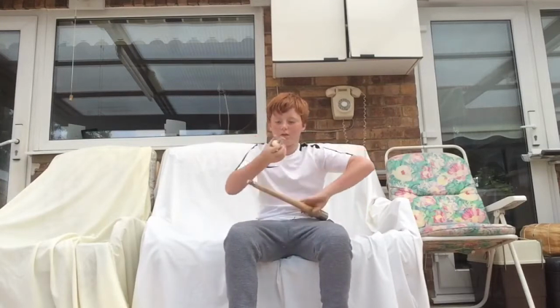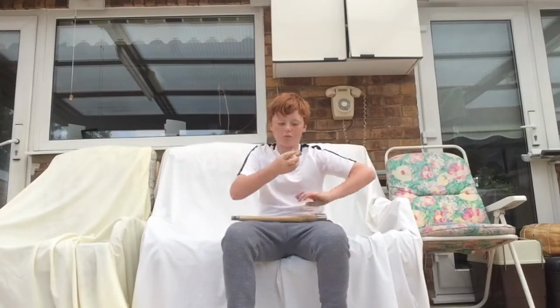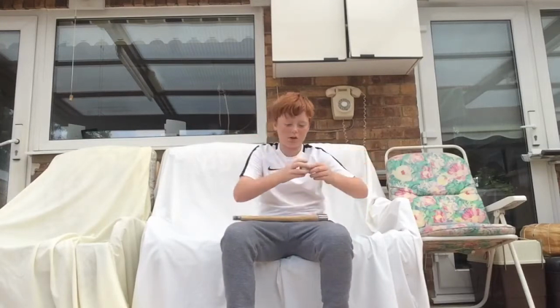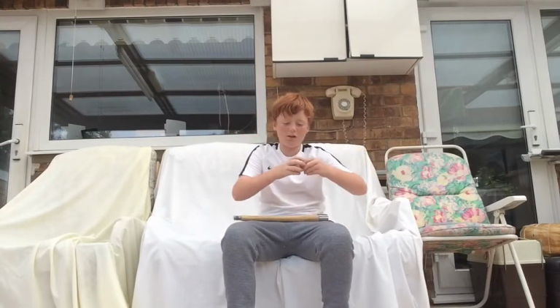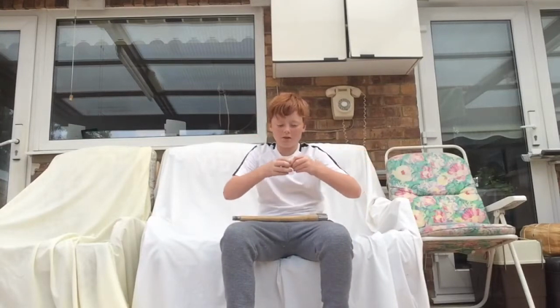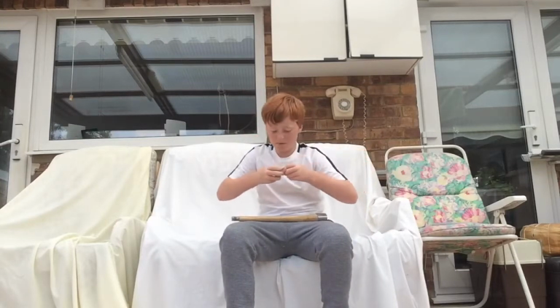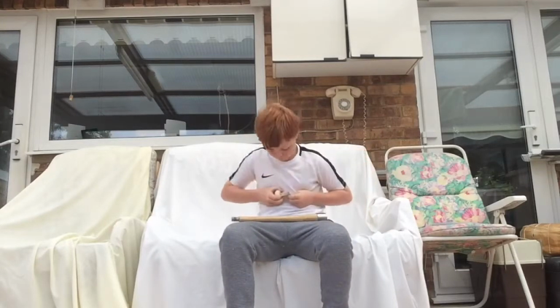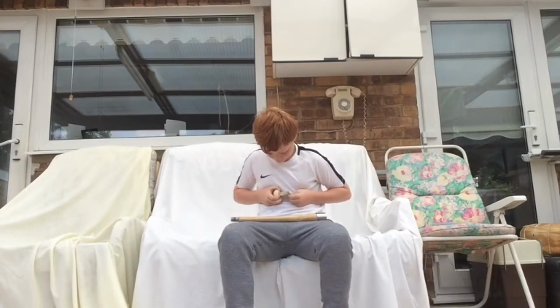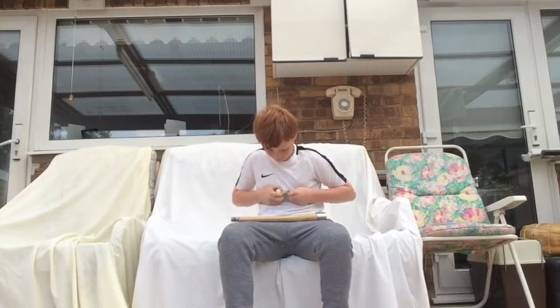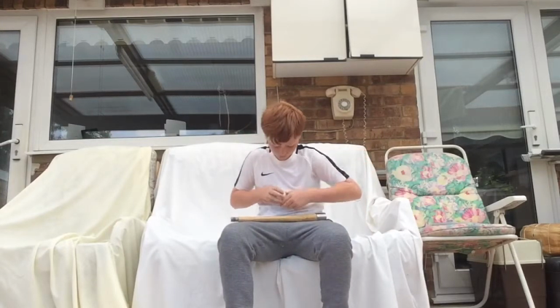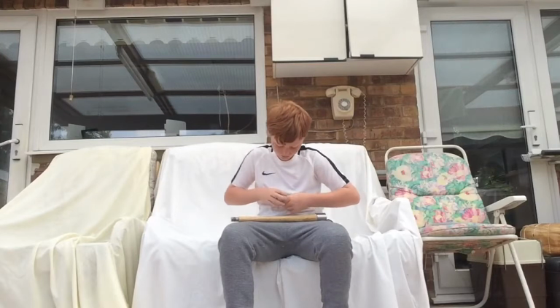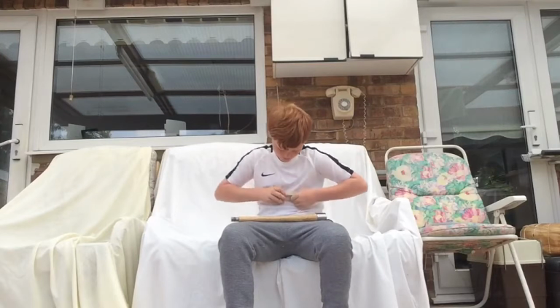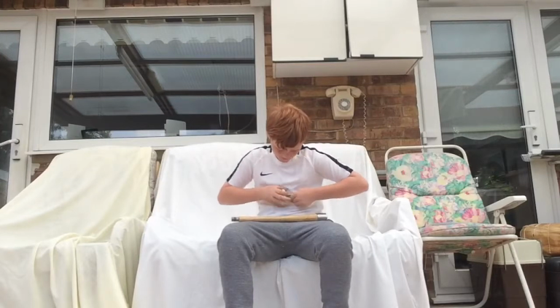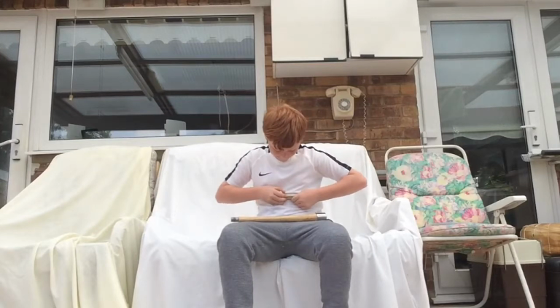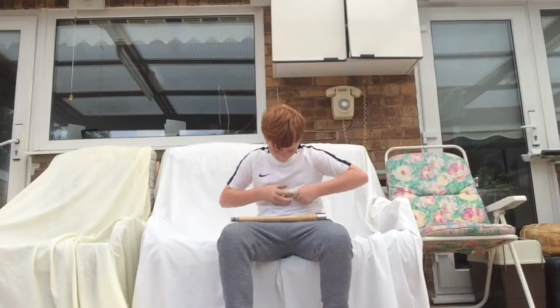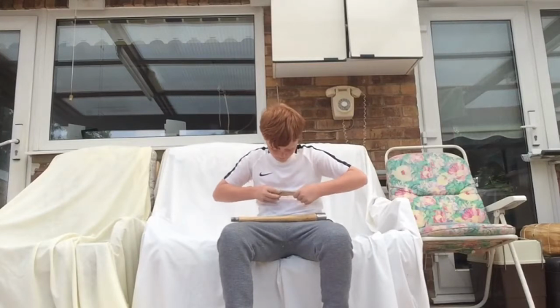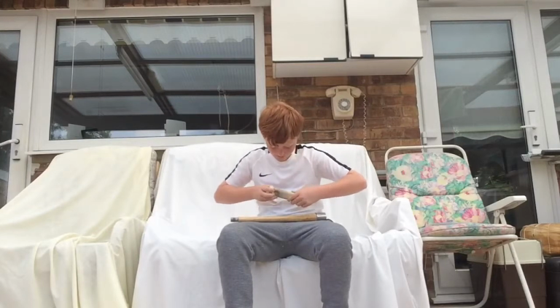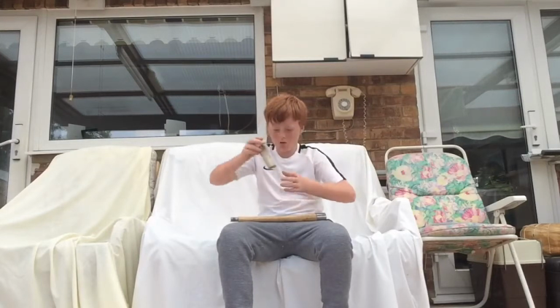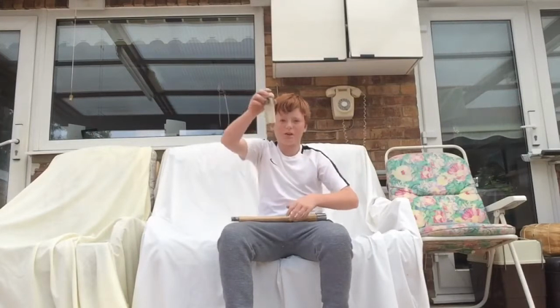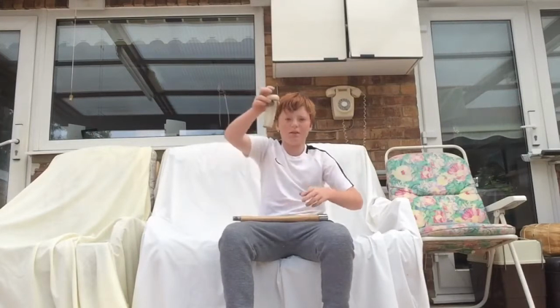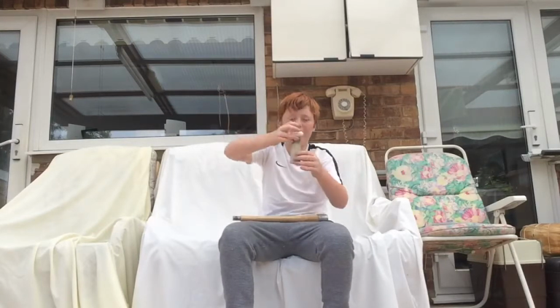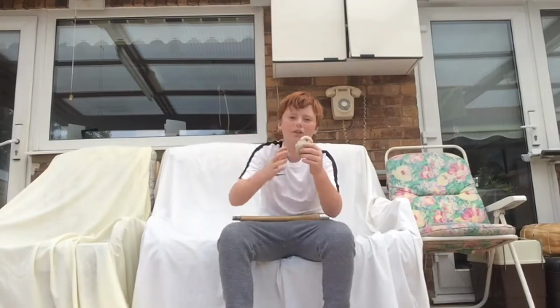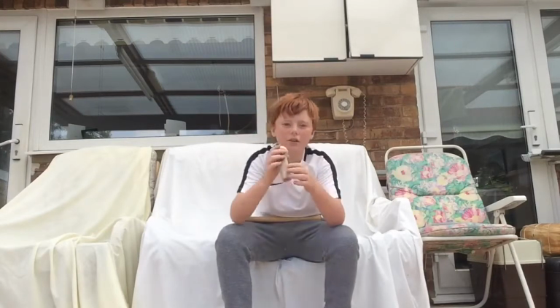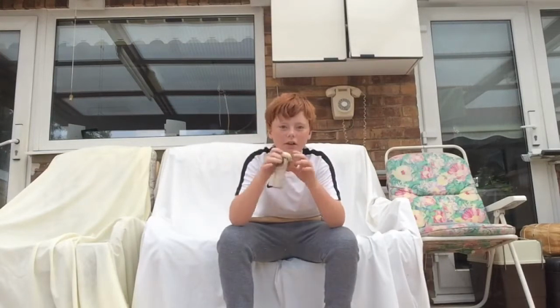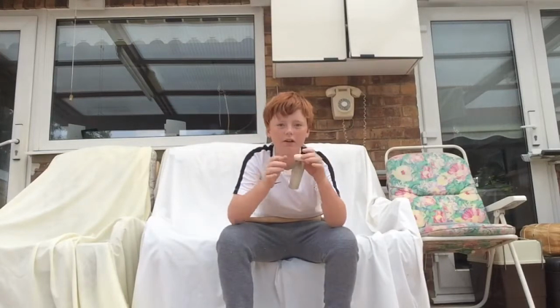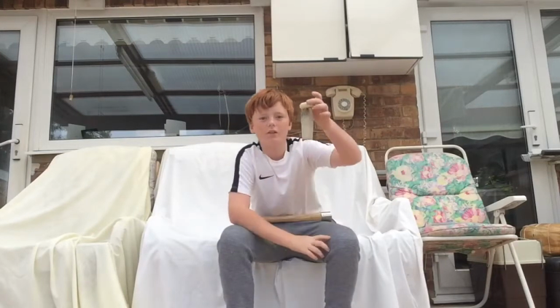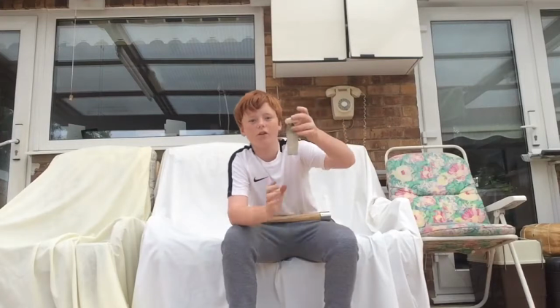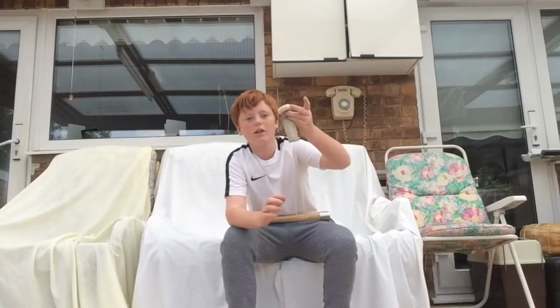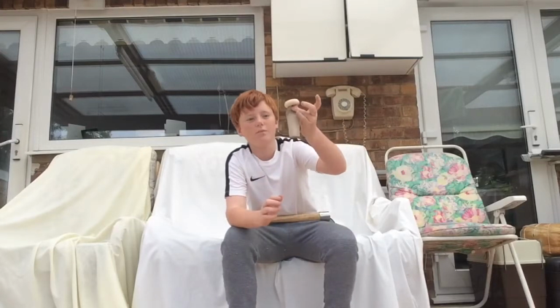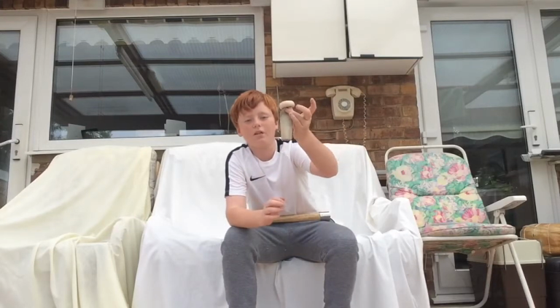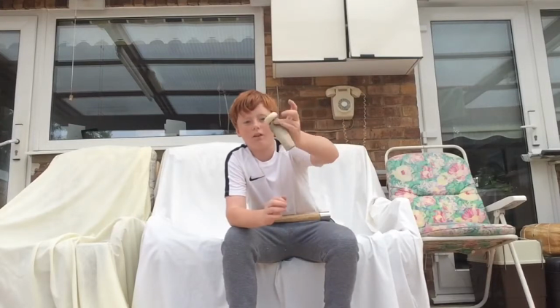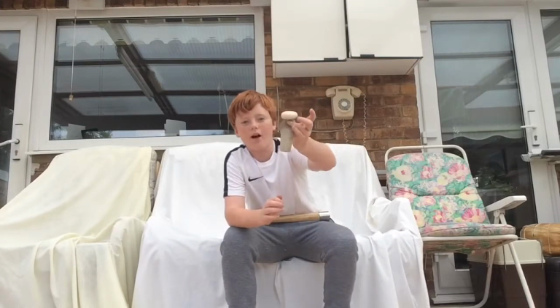So then you need a bit more rolling, so you unroll it like that. Can you see? So it comes out like that.